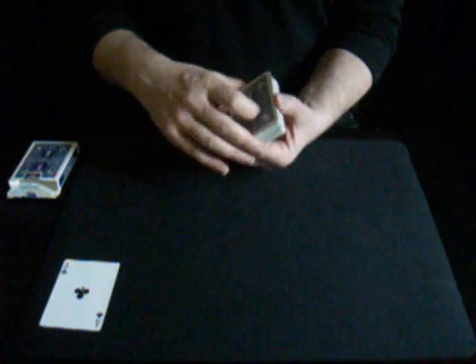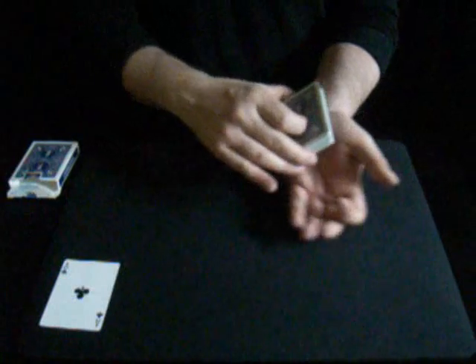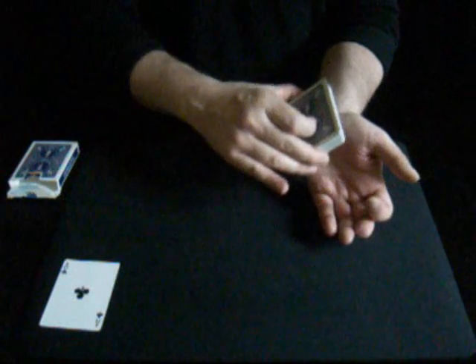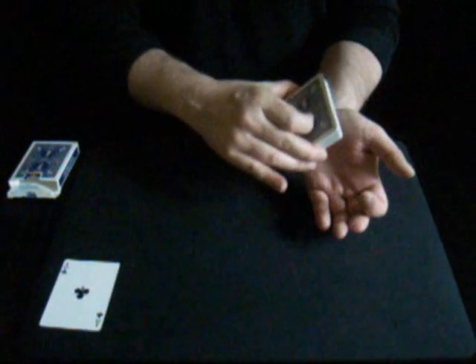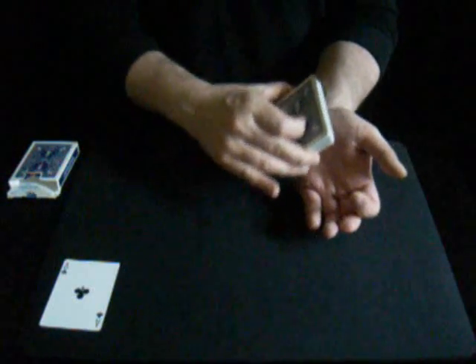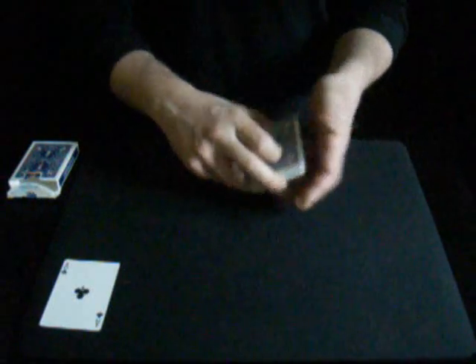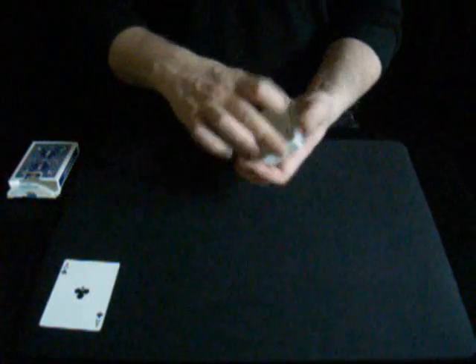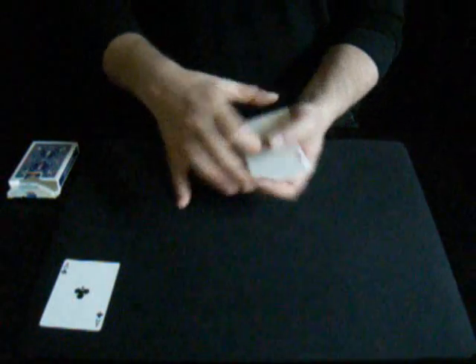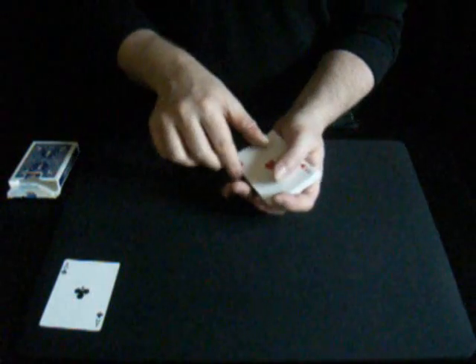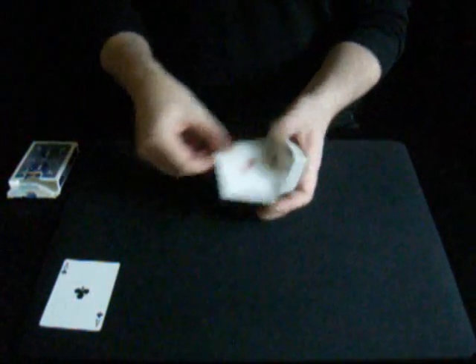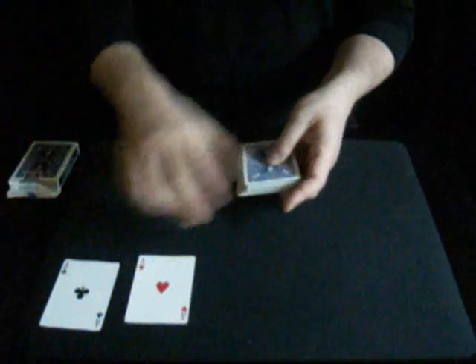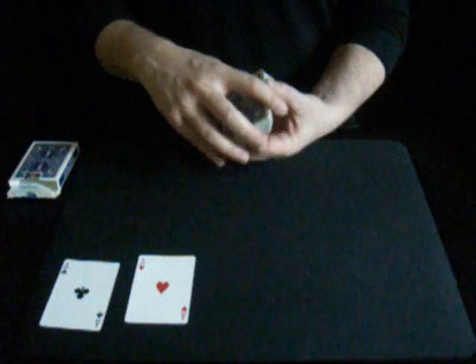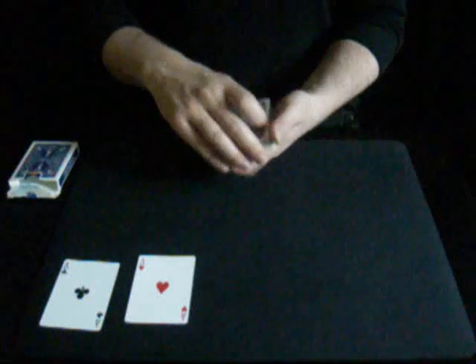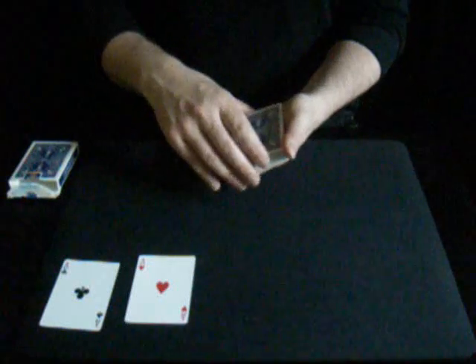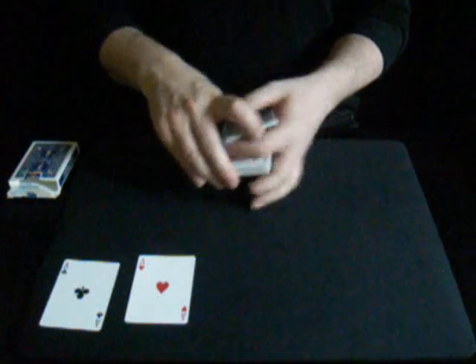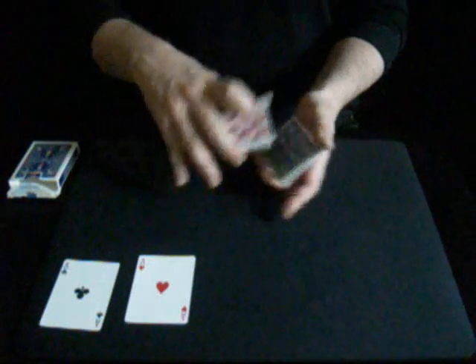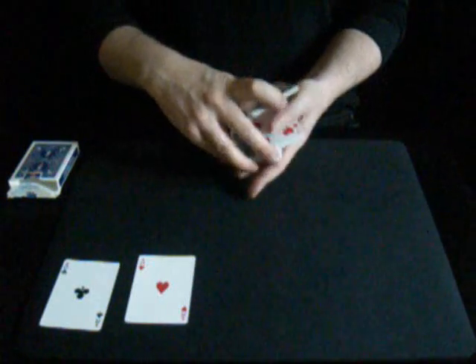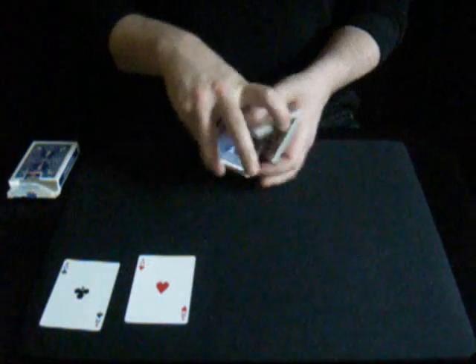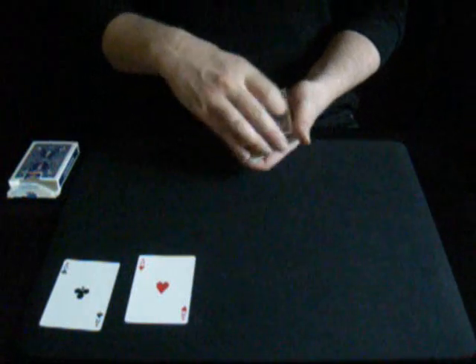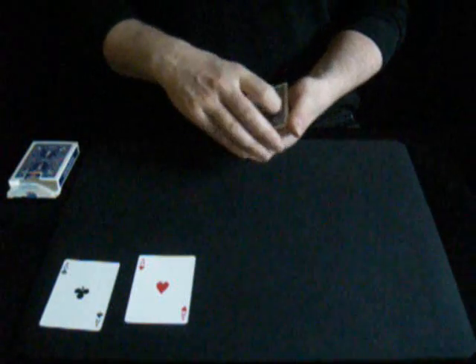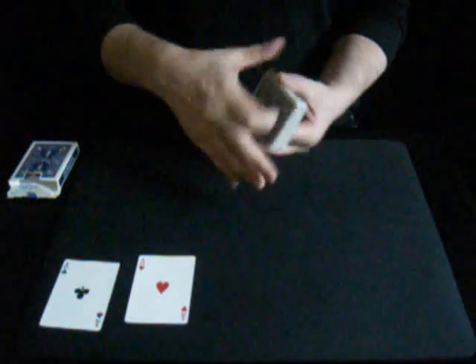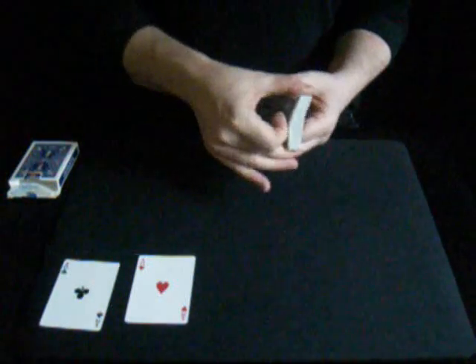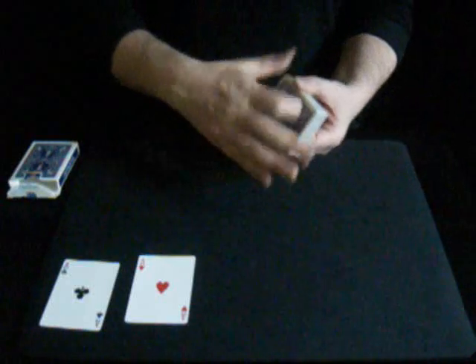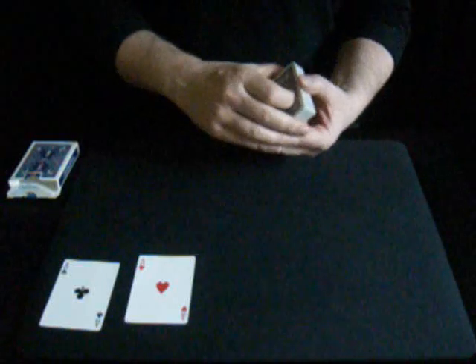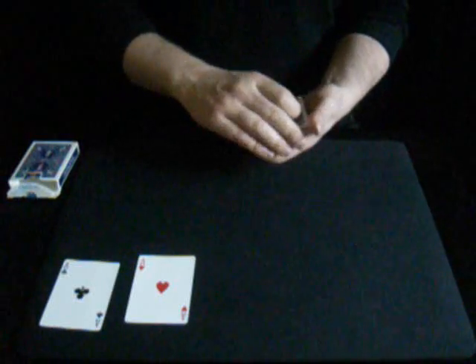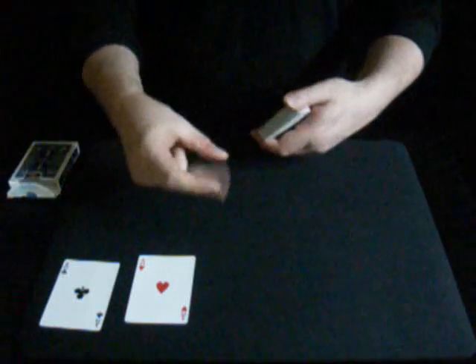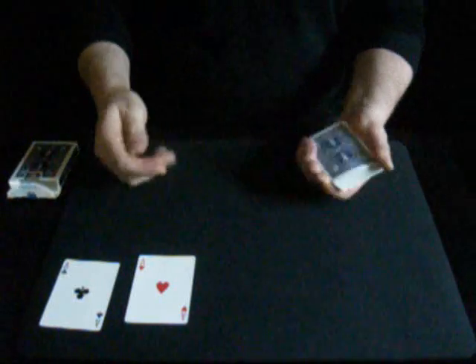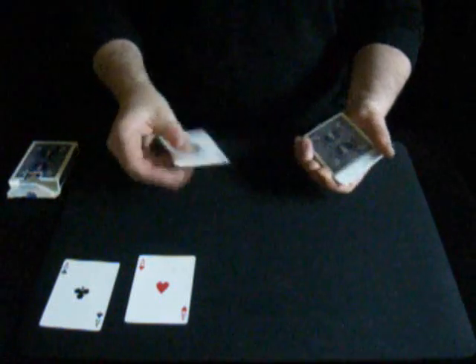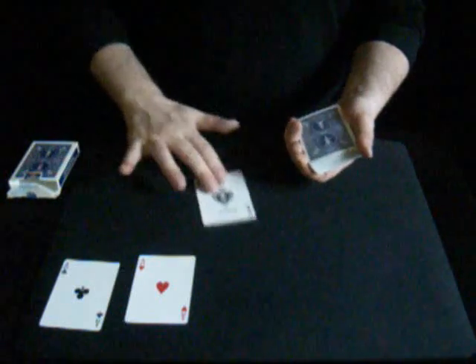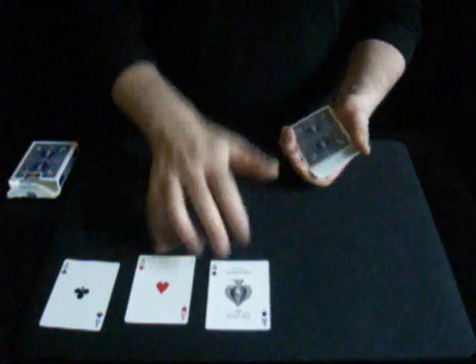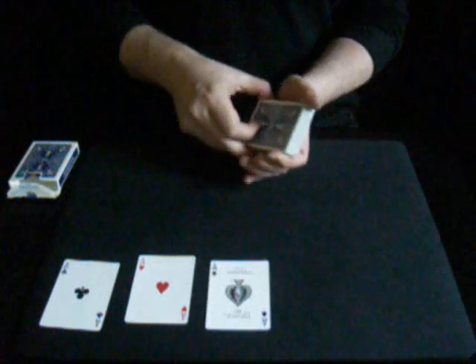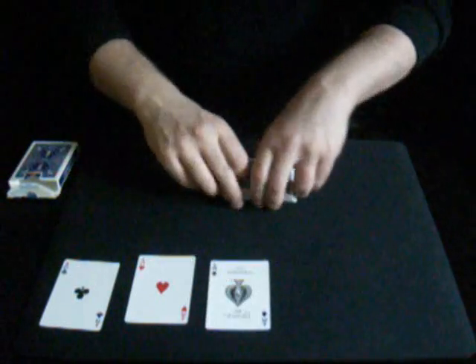I decided to rely on luck a little bit more for the second ace, and gave the pack a lucky magic rub. And that got me my second ace. From here on in, I knew it was going to get much, much more difficult. So I decided to rely on the top shot move. And that got me my third ace.